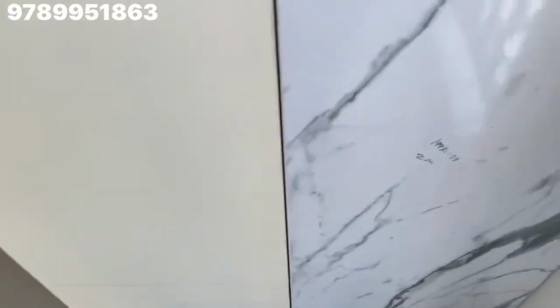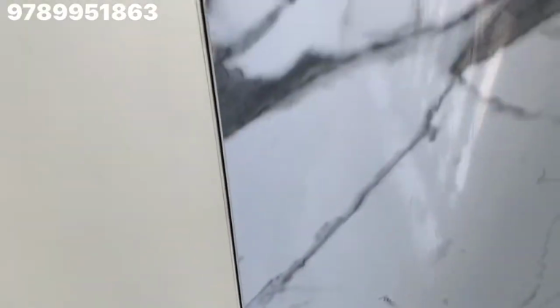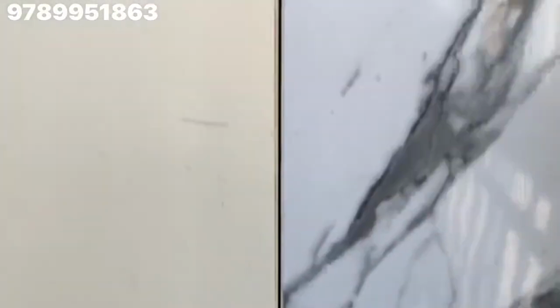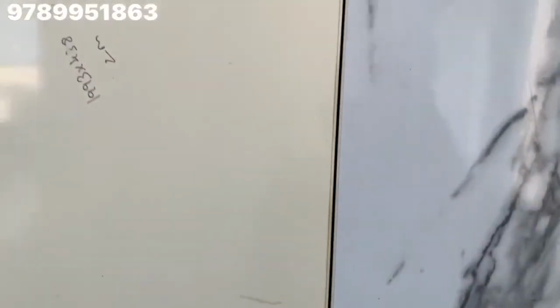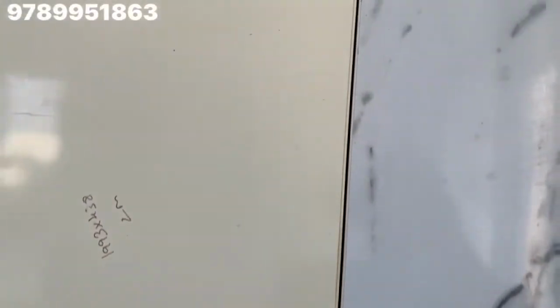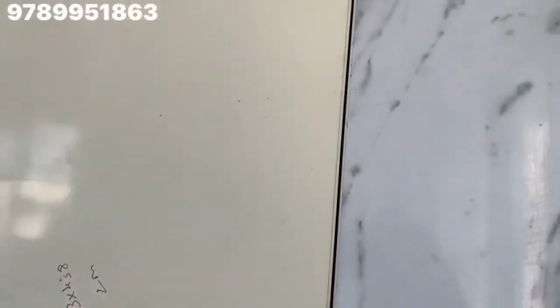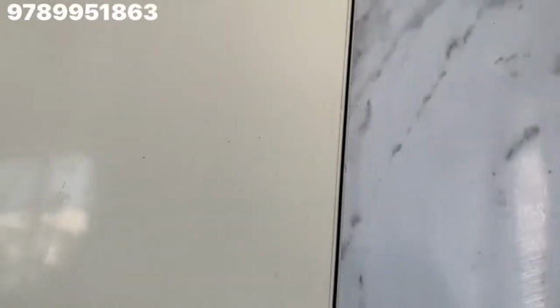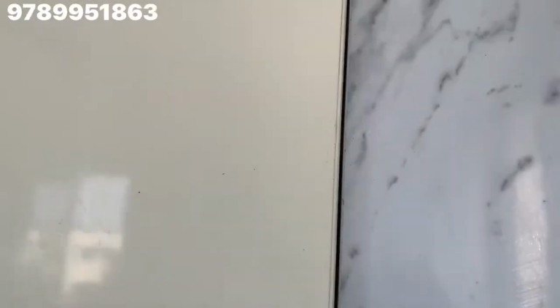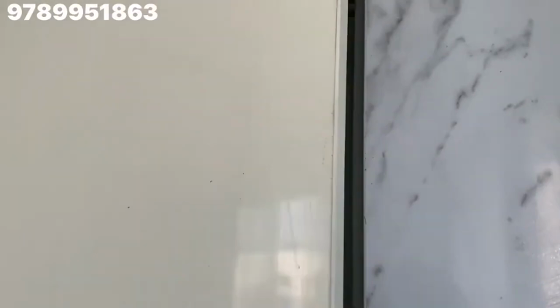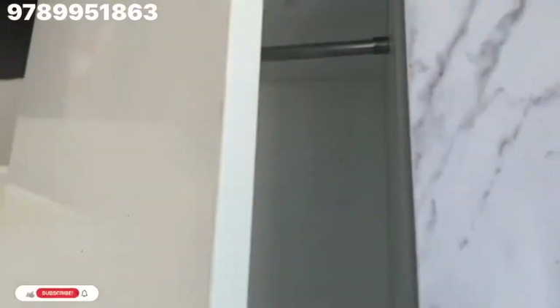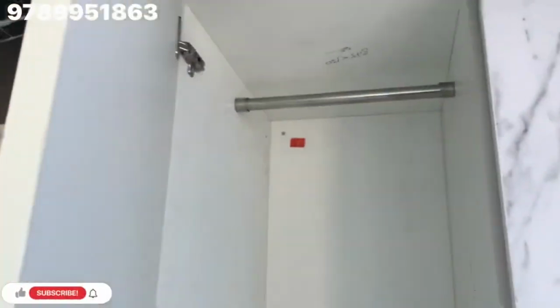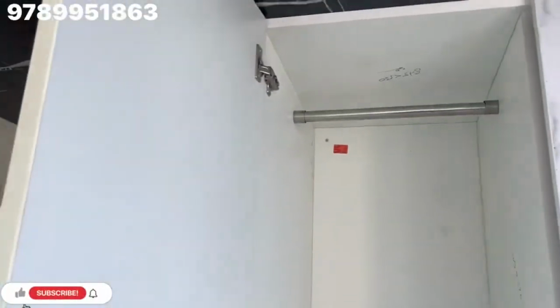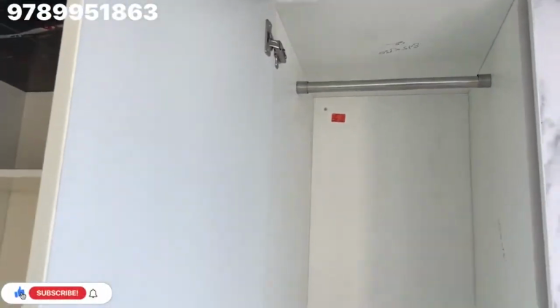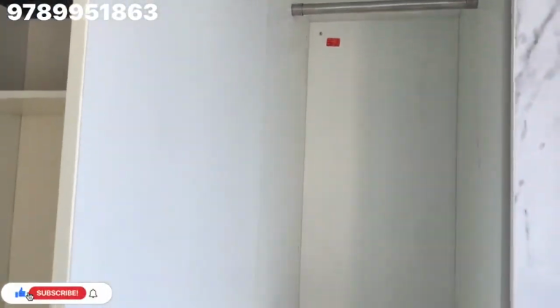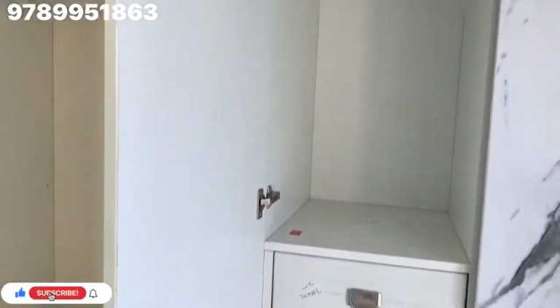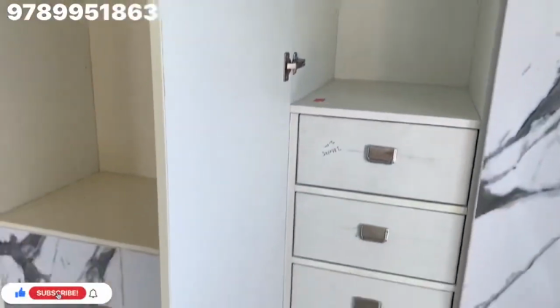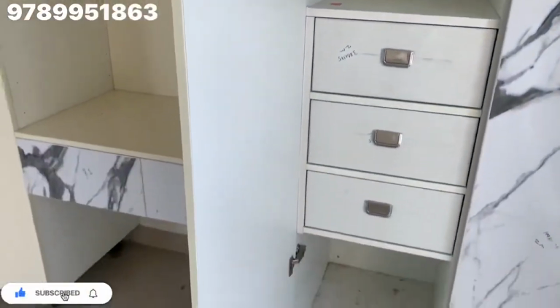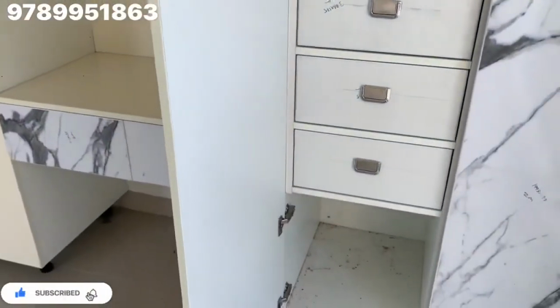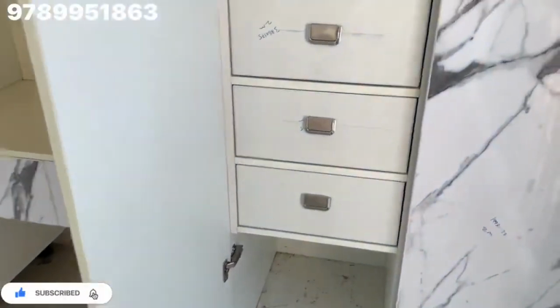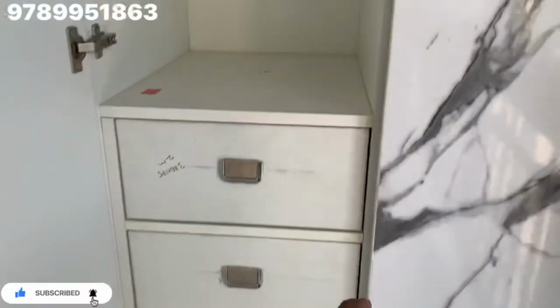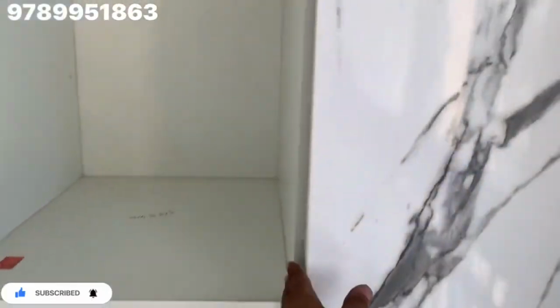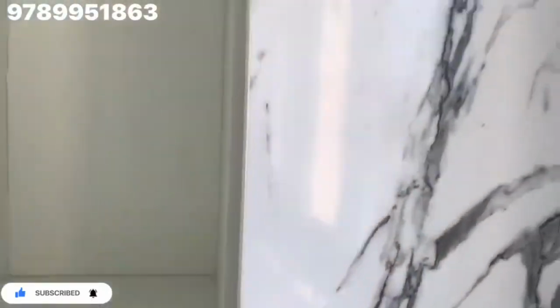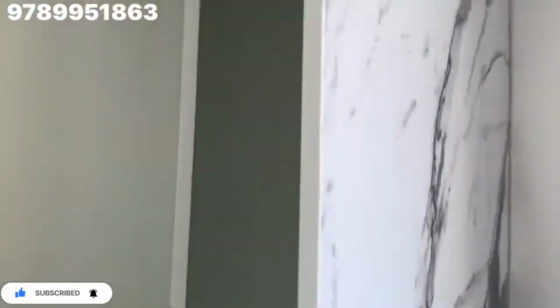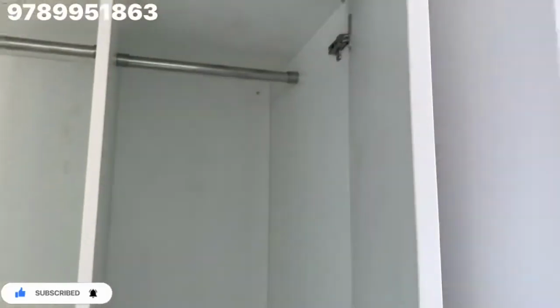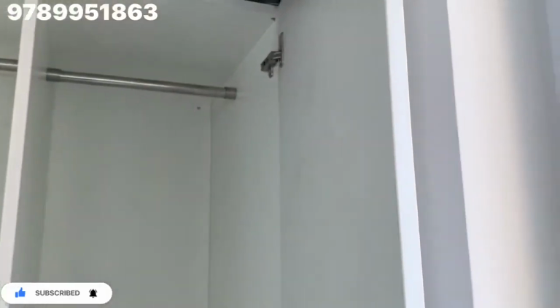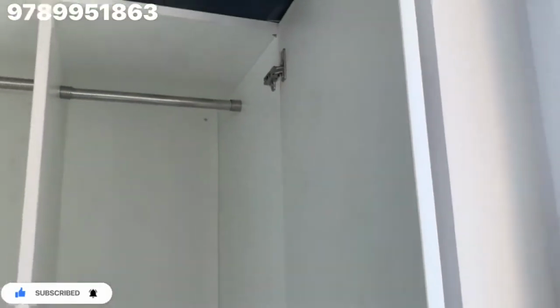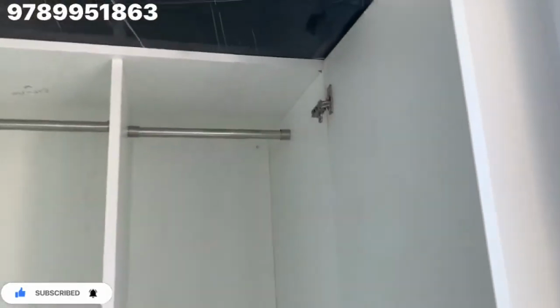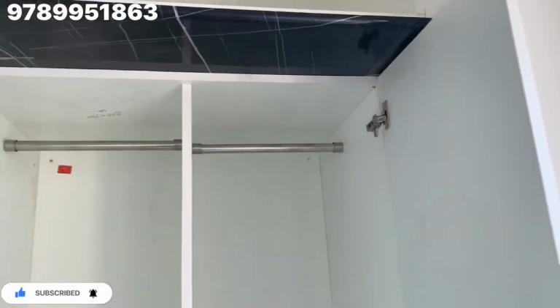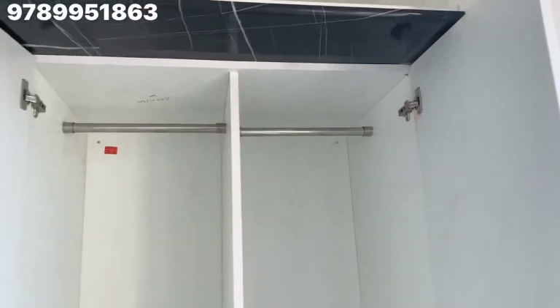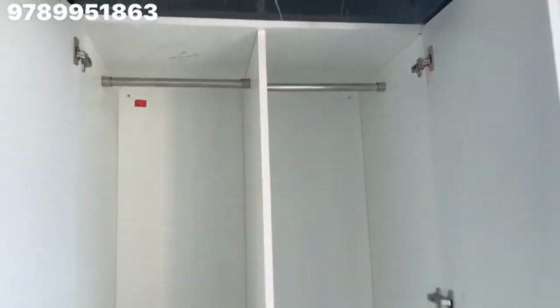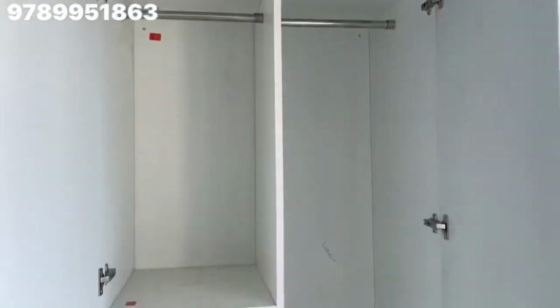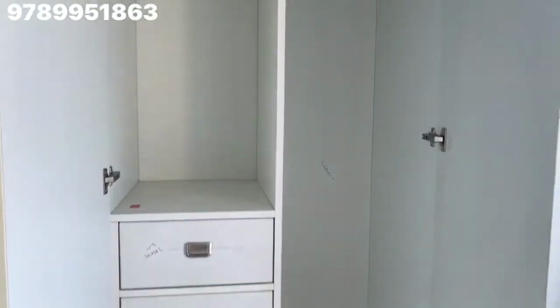On the right side it will be ivory color, and on the left side it will be white color. But the door color is better to change. On the right side it will be handy — there will be a hanging space.